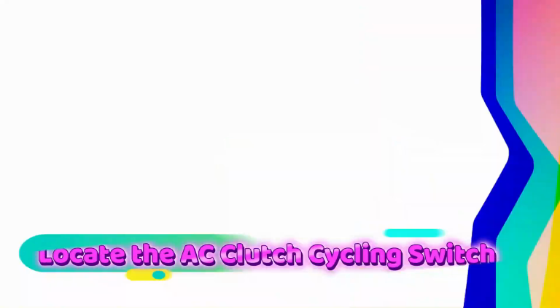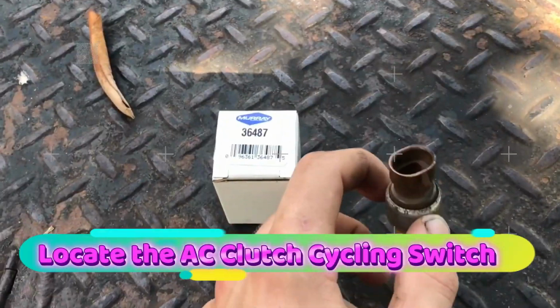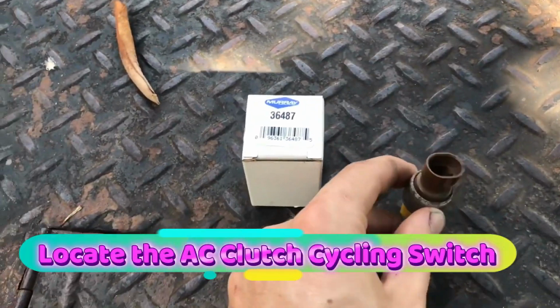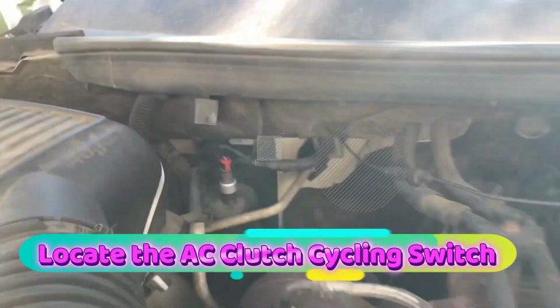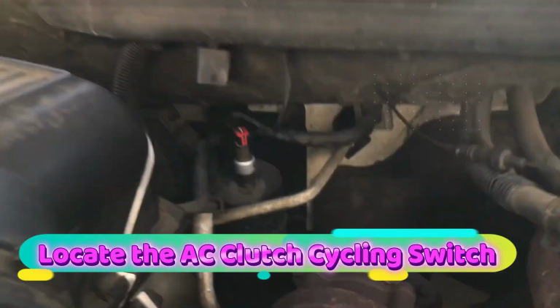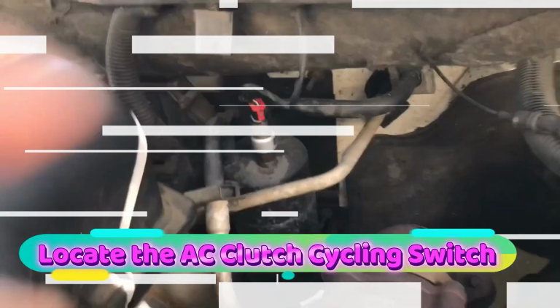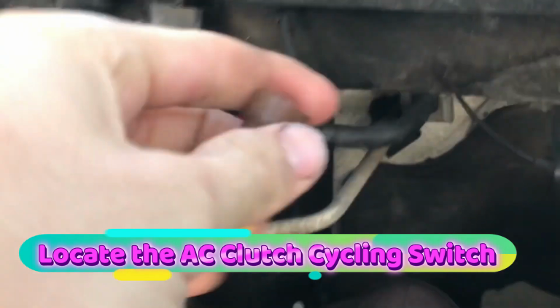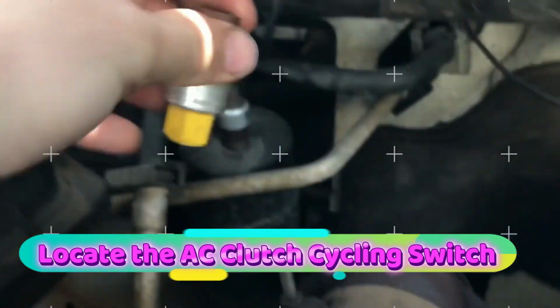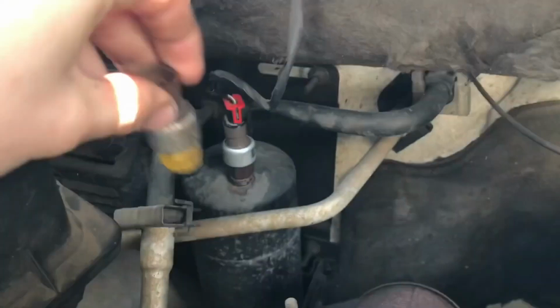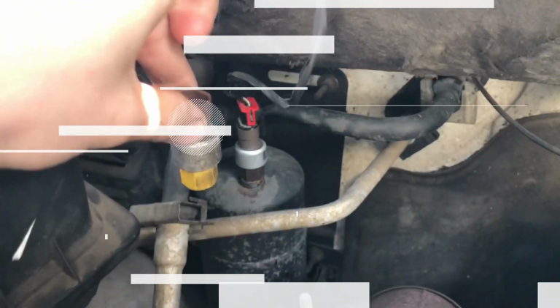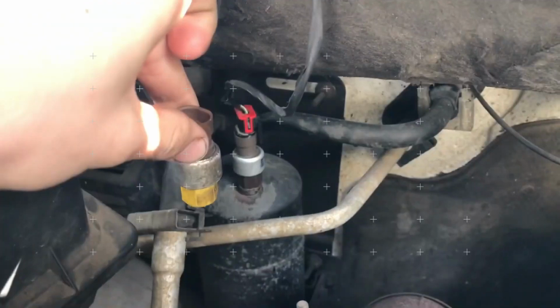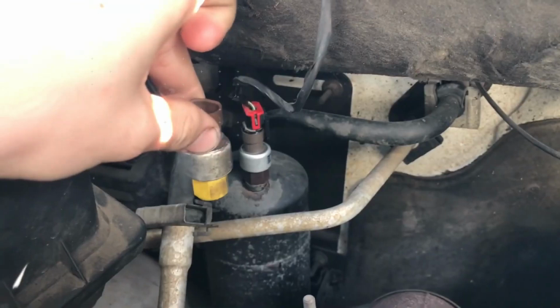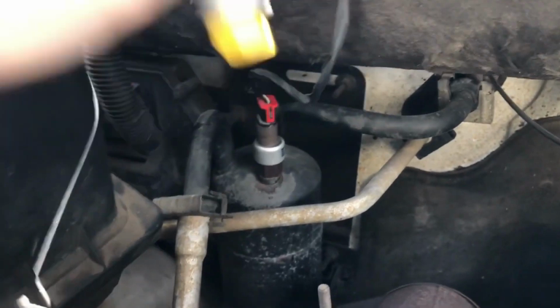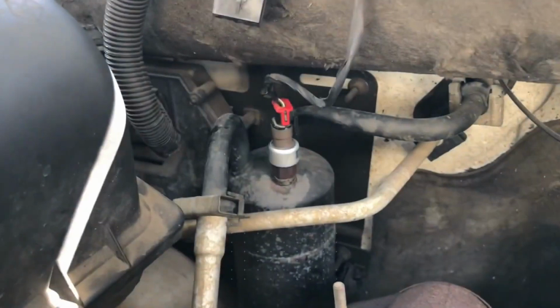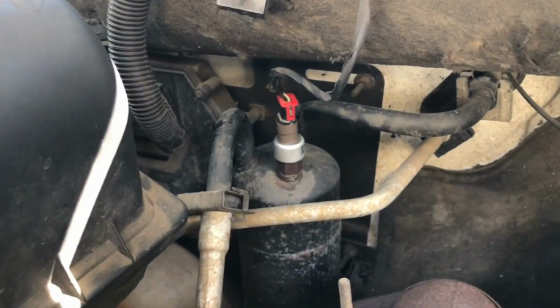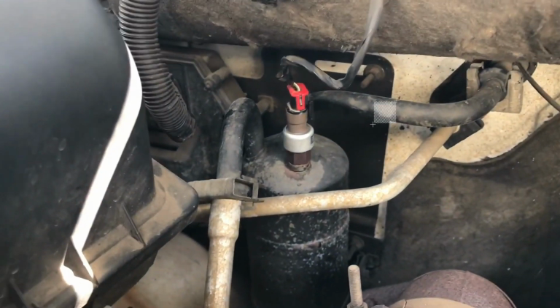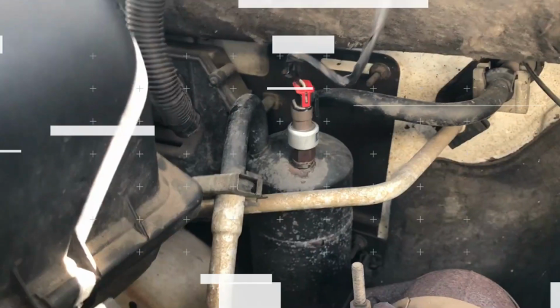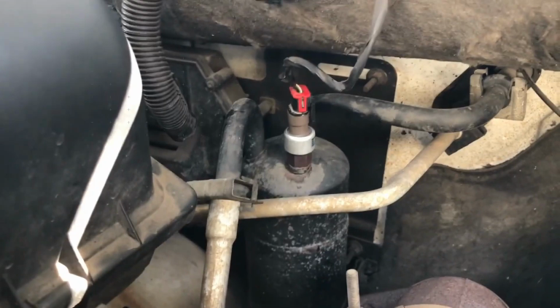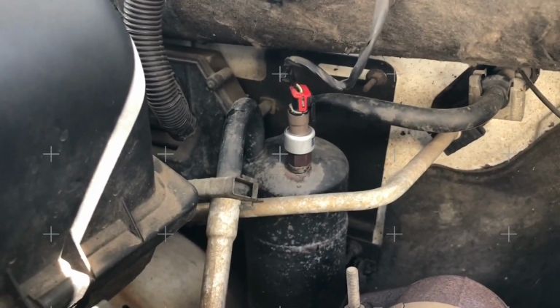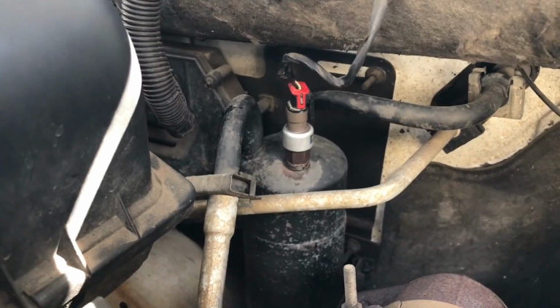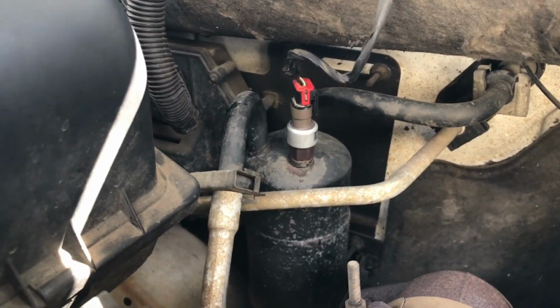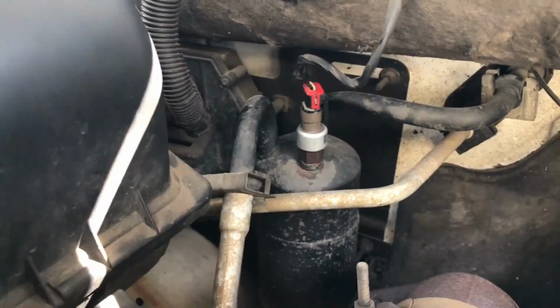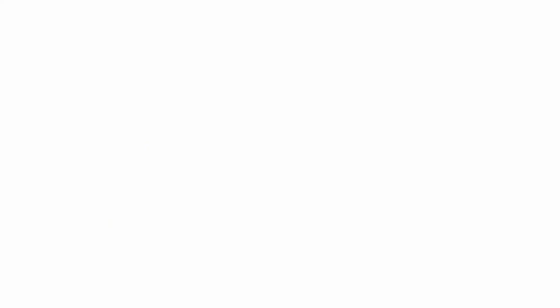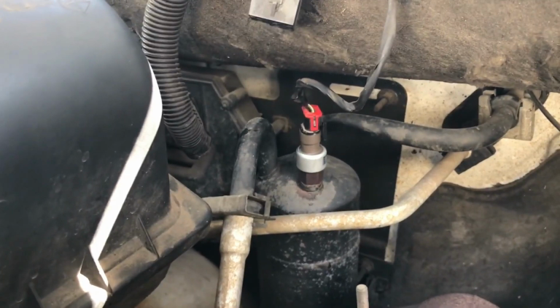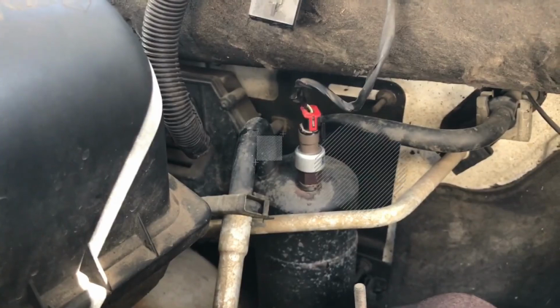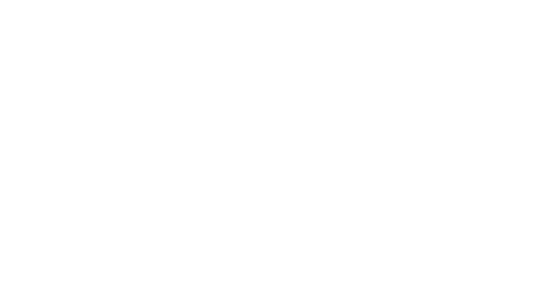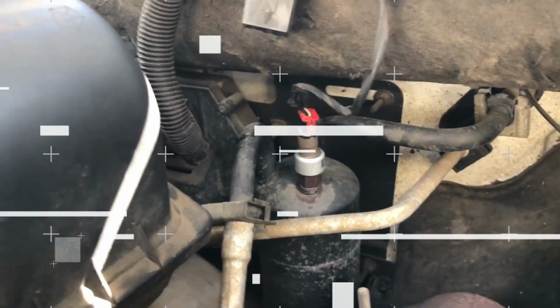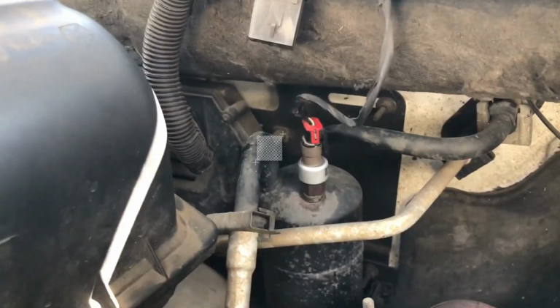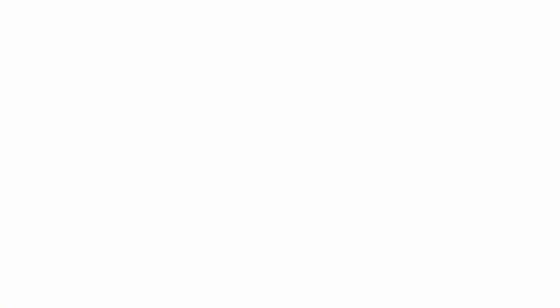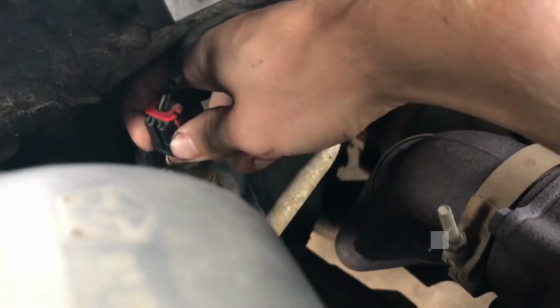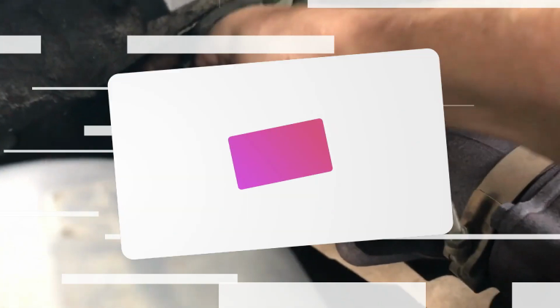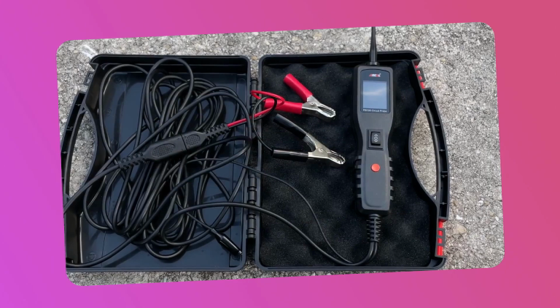Locate the AC clutch cycling switch. Refer to your vehicle's repair manual to find the location of the AC clutch cycling switch. It's usually located on or near the receiver dryer or accumulator in the AC system.